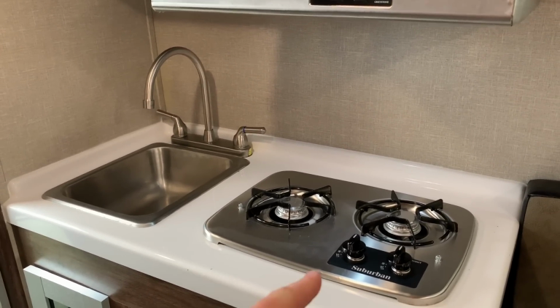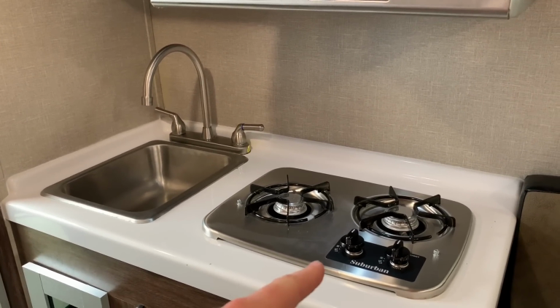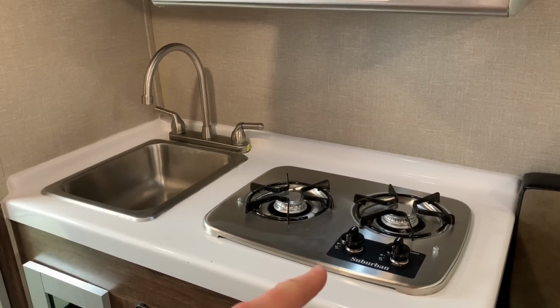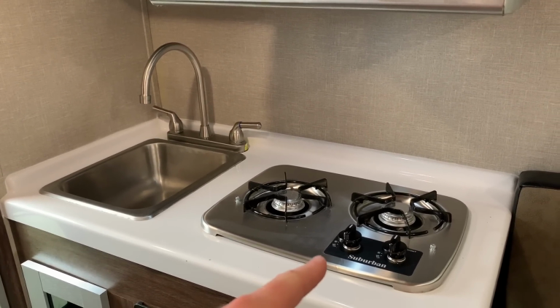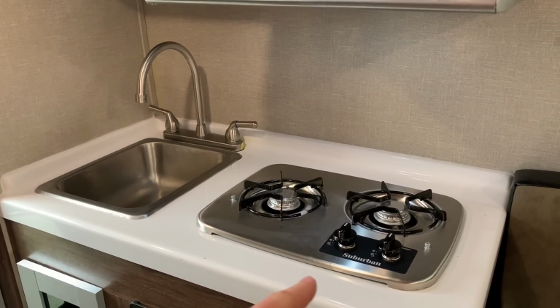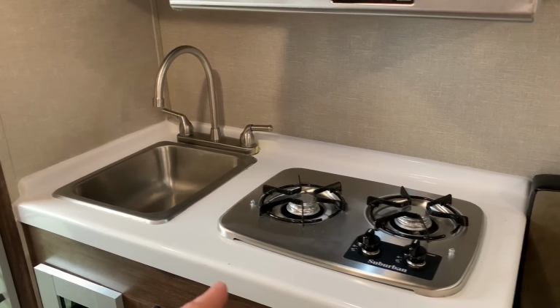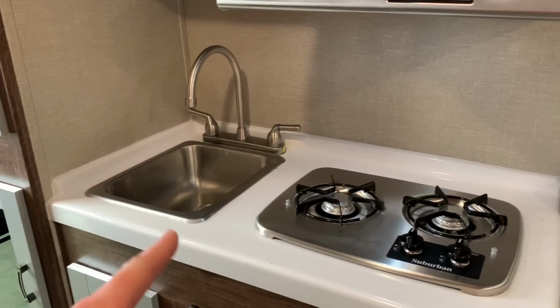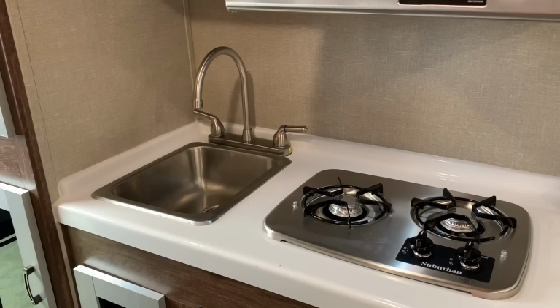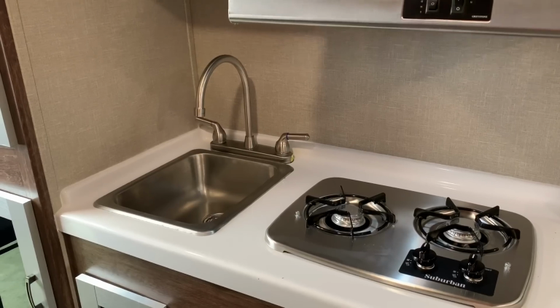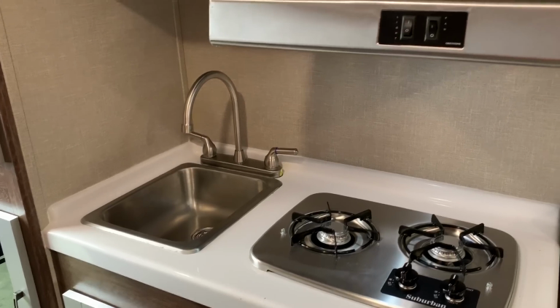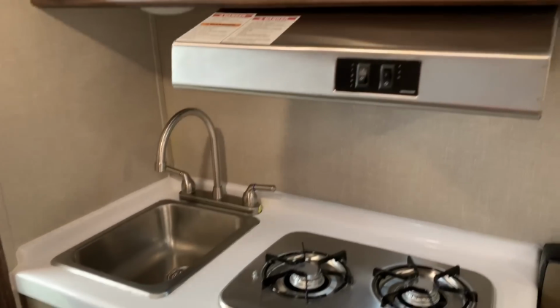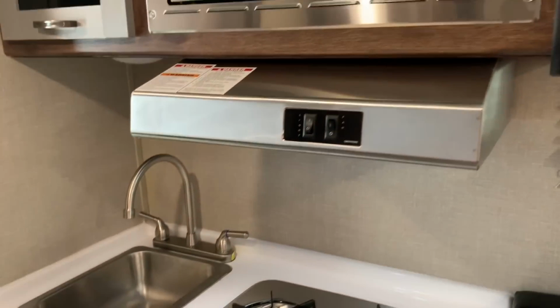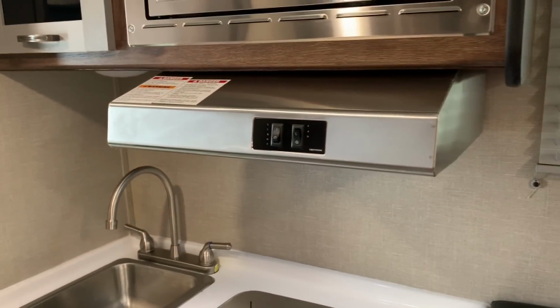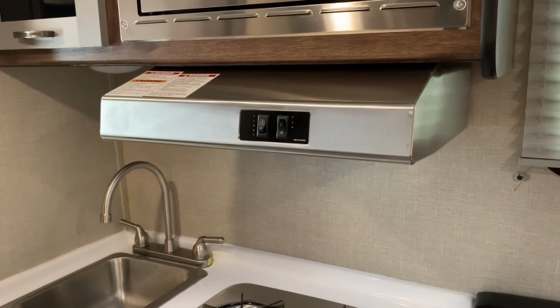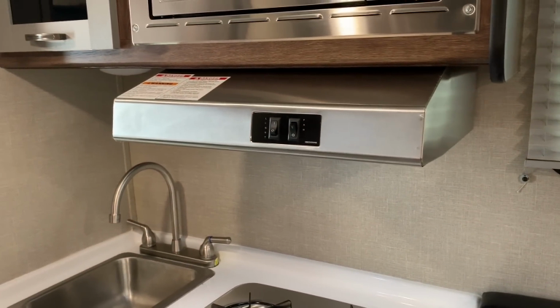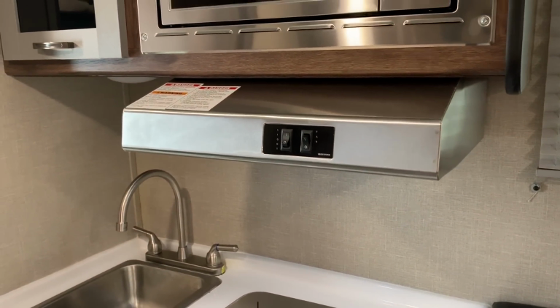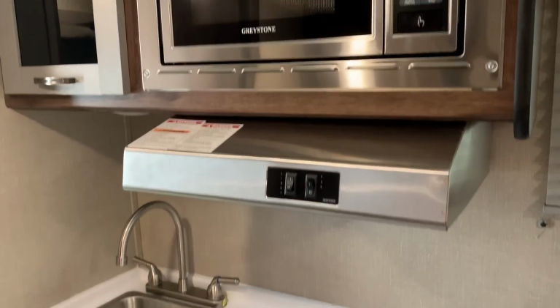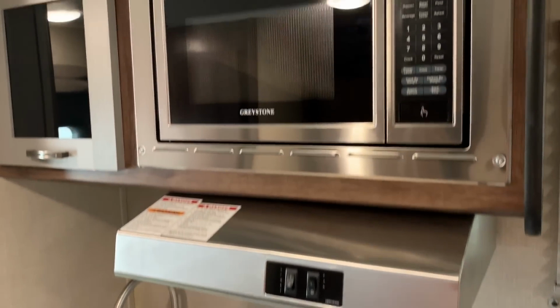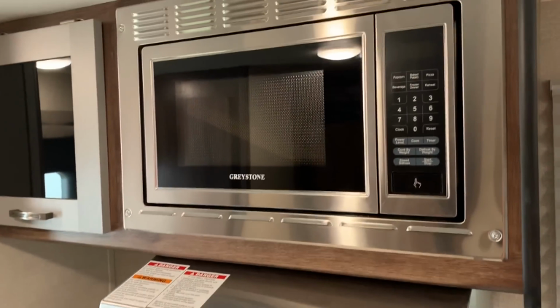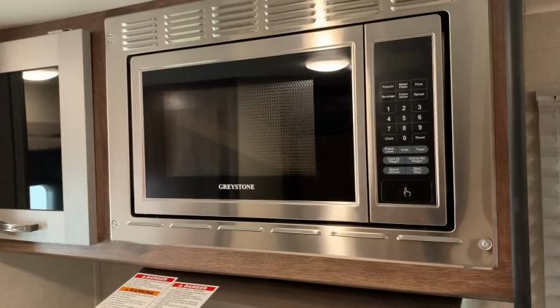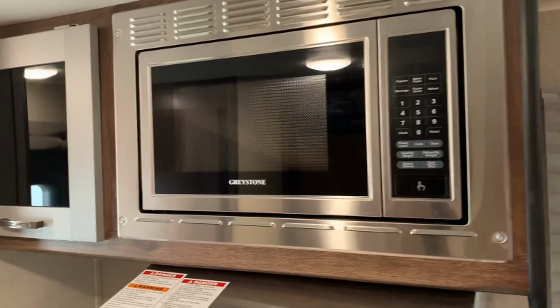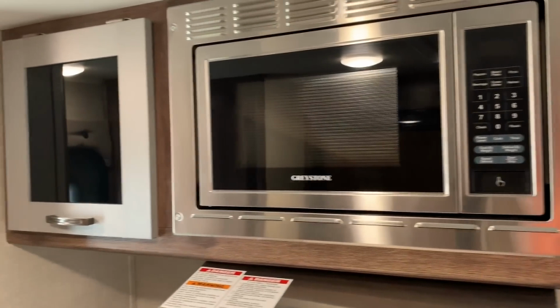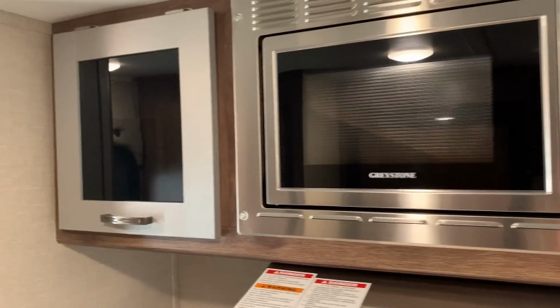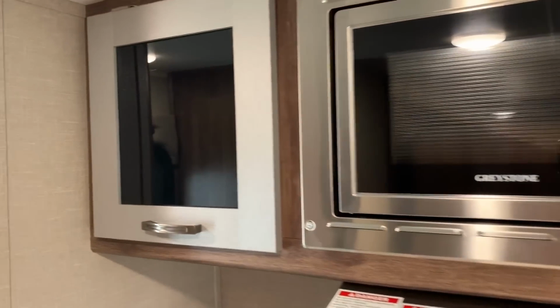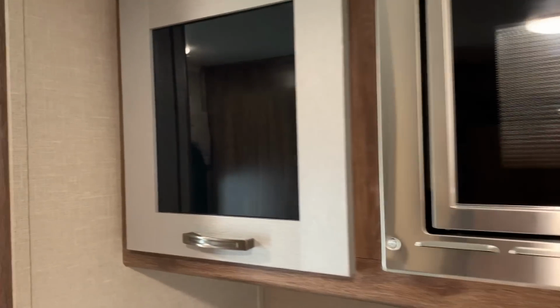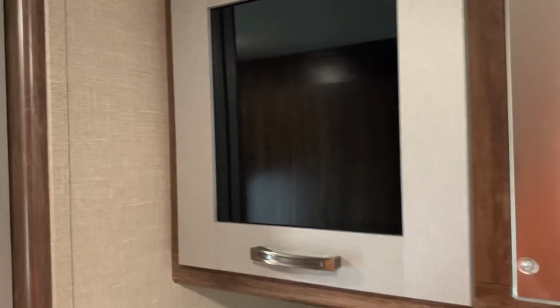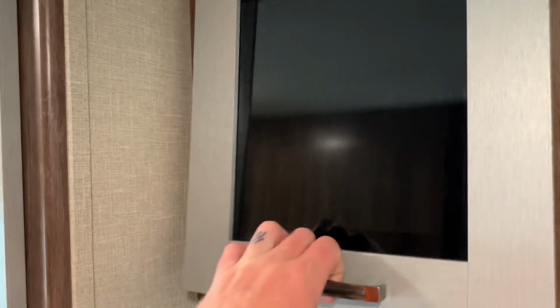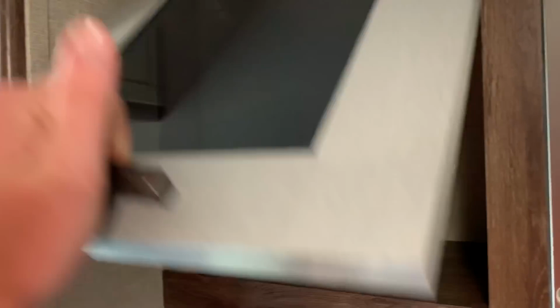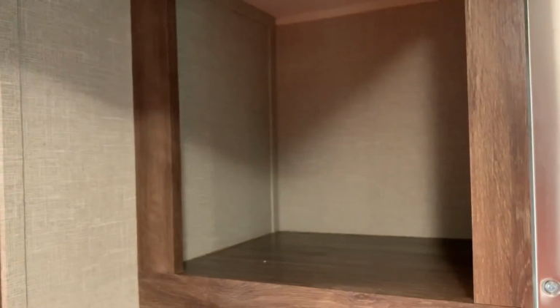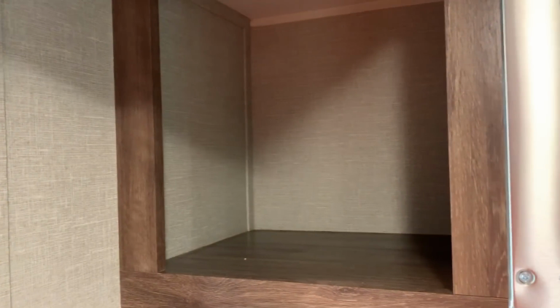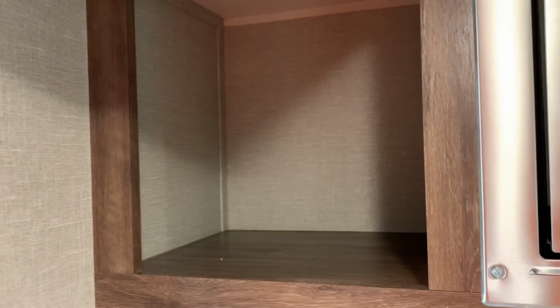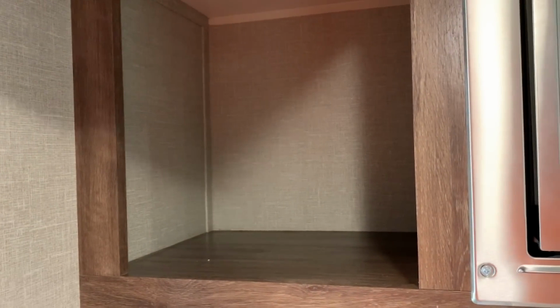Travelite uses all stainless appliances. We've got a two-burner cooktop, single basin kitchen sink, stainless range hood with fan and light, and a stainless microwave. Next to the microwave we've got a pretty good sized little storage cubby here.